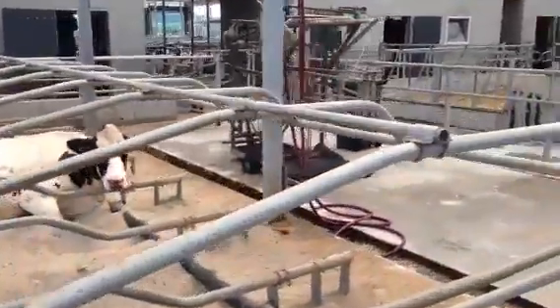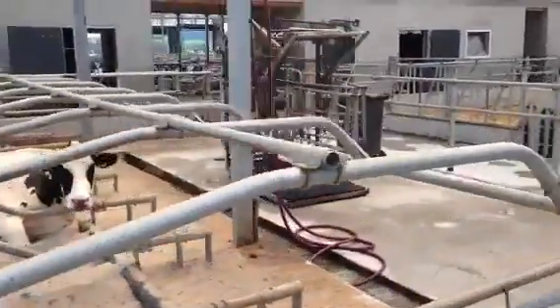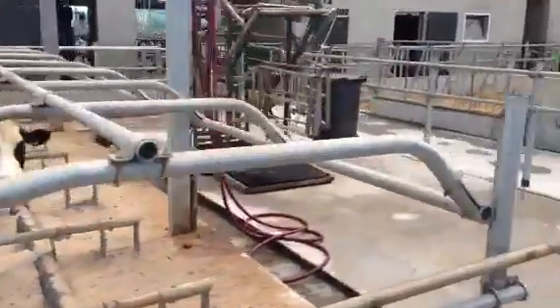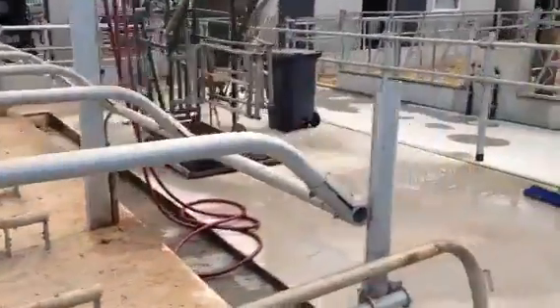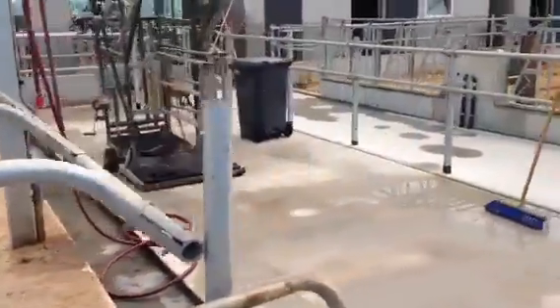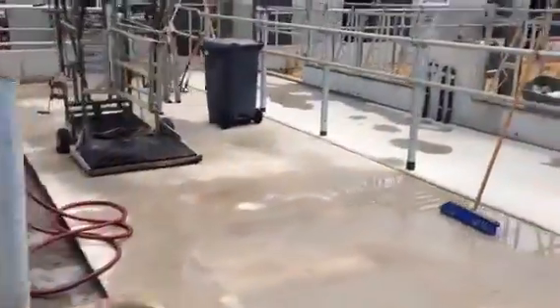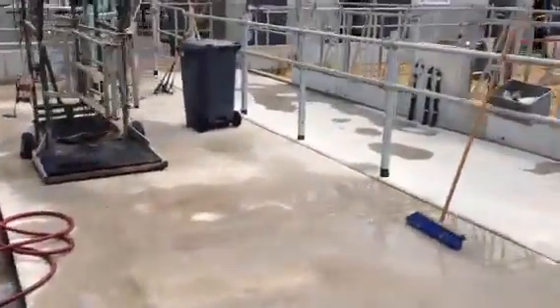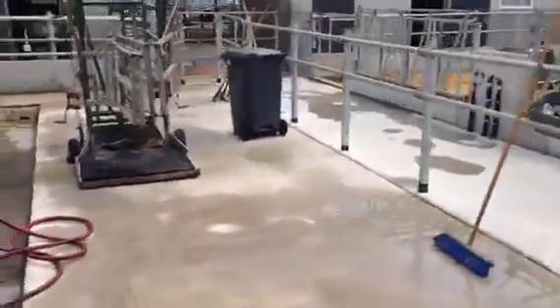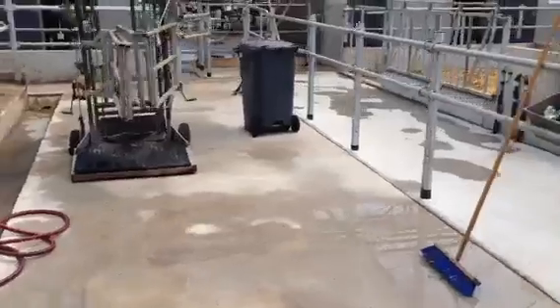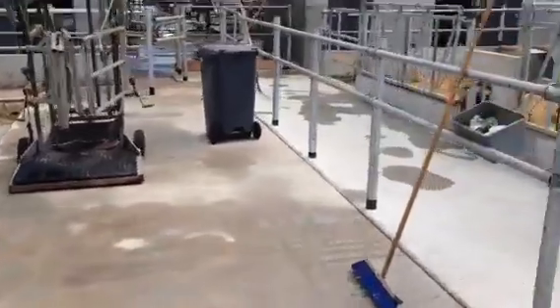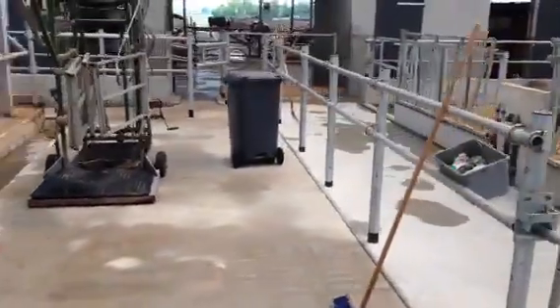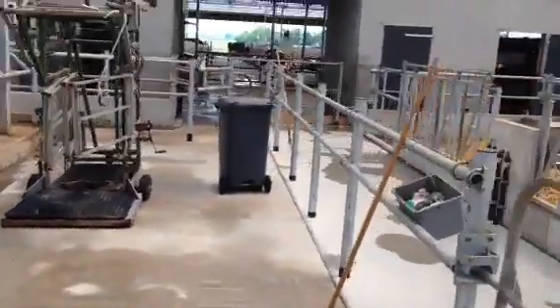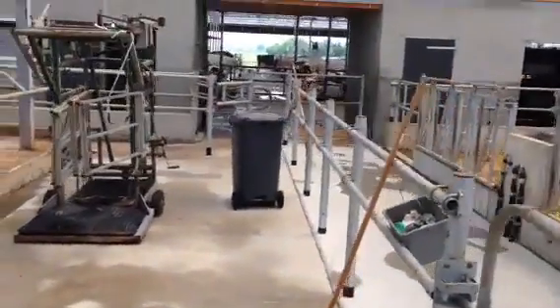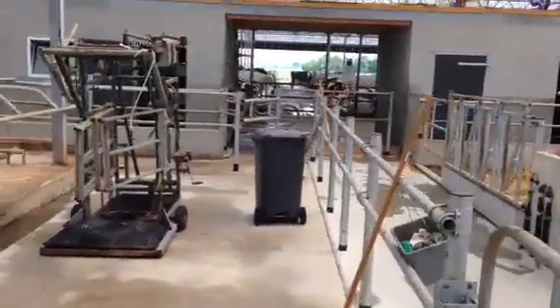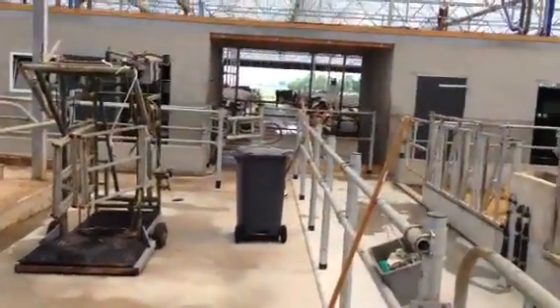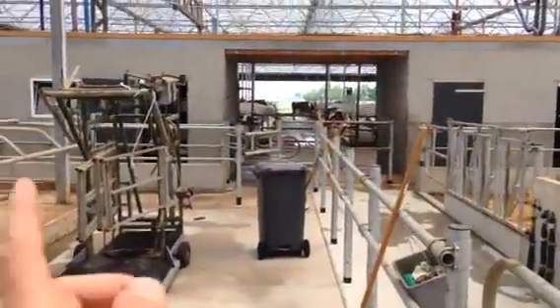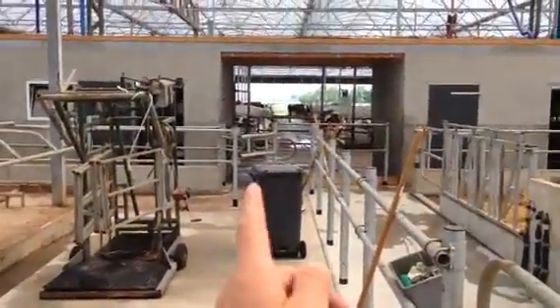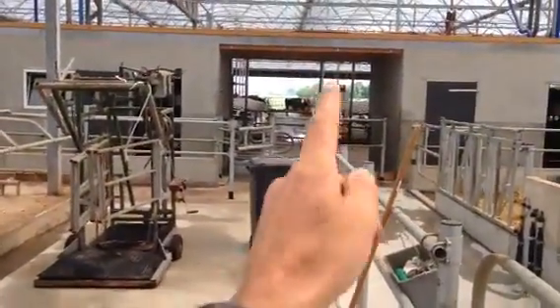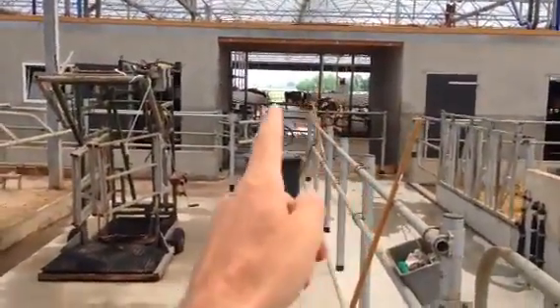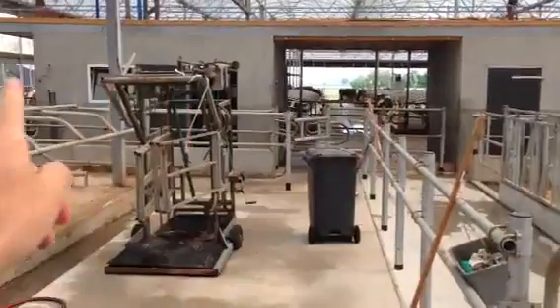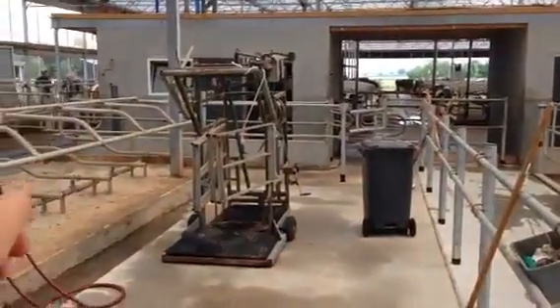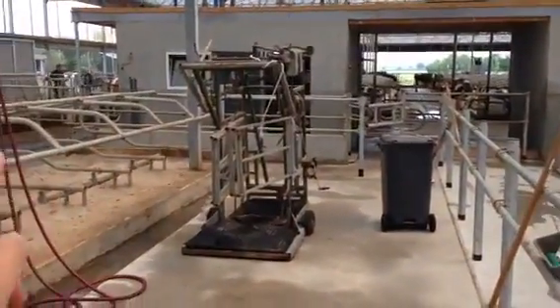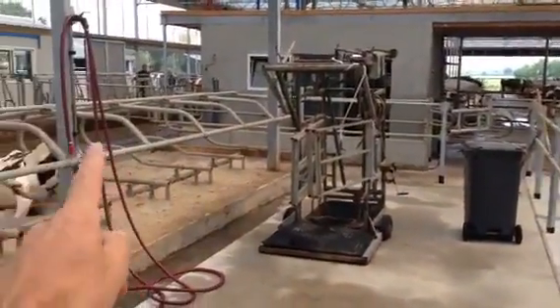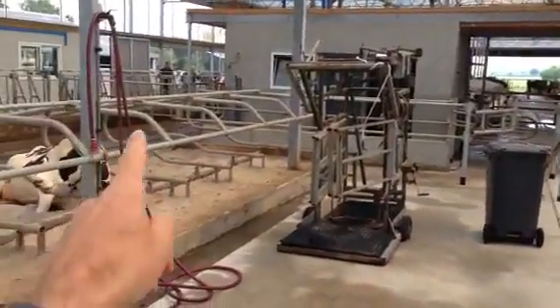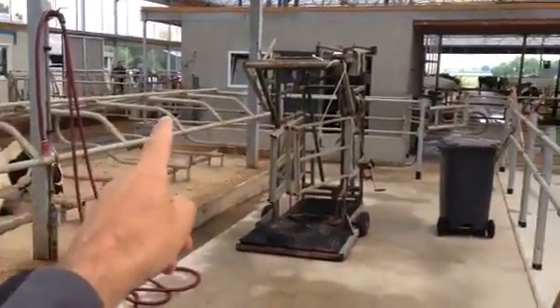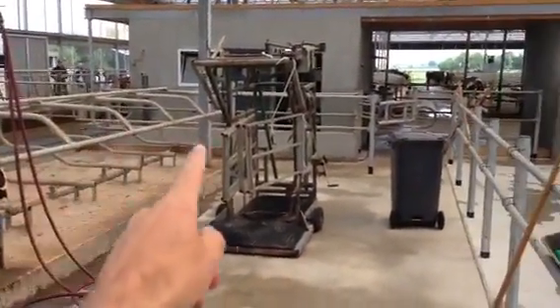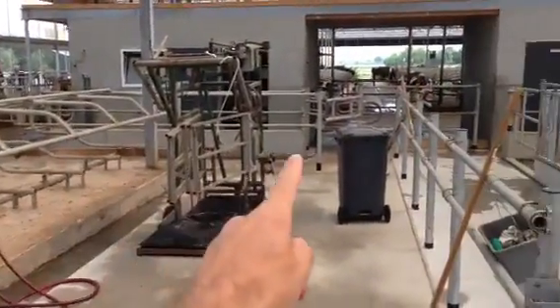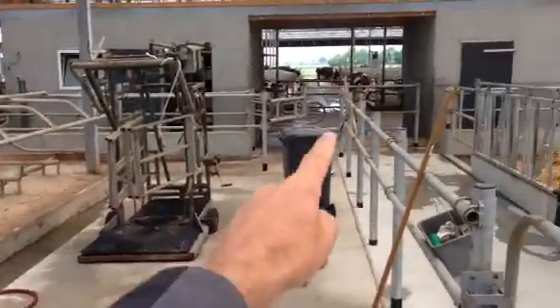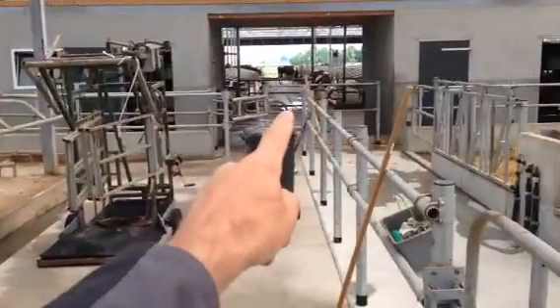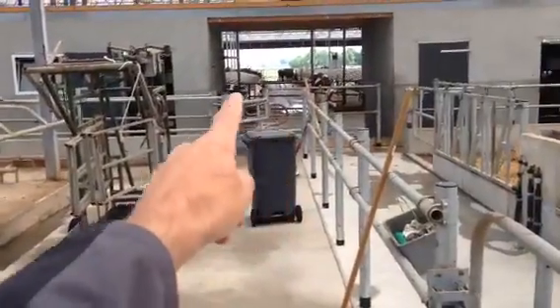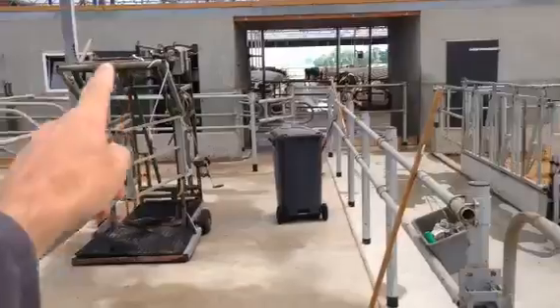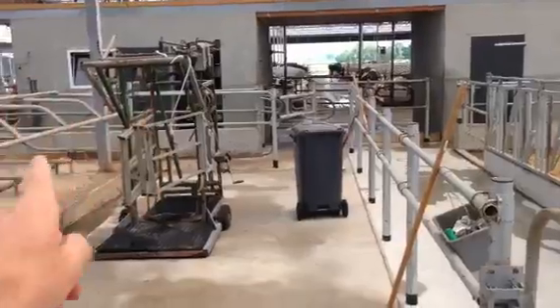The workplace is very clean today and very easy to work in. It's very easy to get the cows back. Selection cows are selected here, go back to this area, and can be milked in this robot.